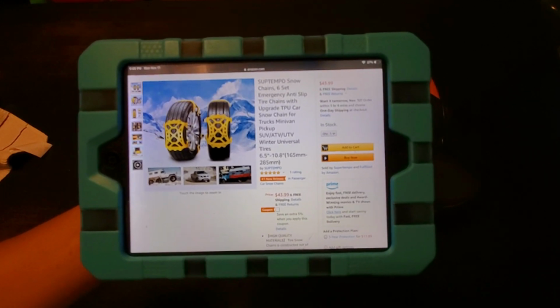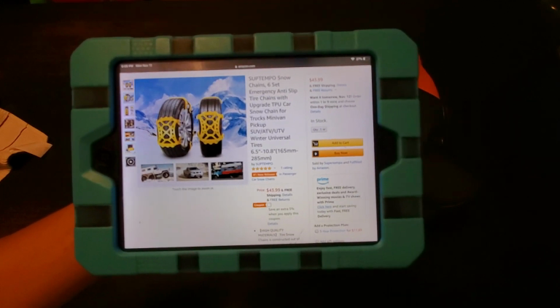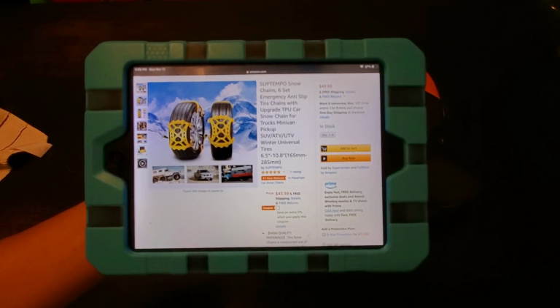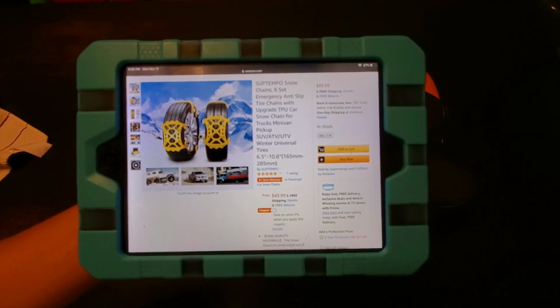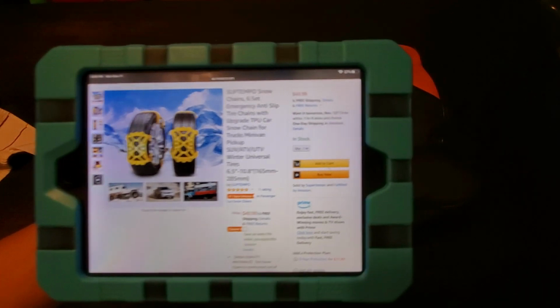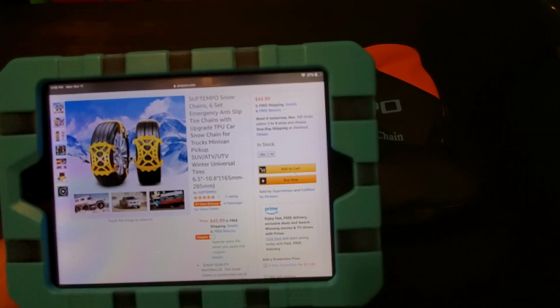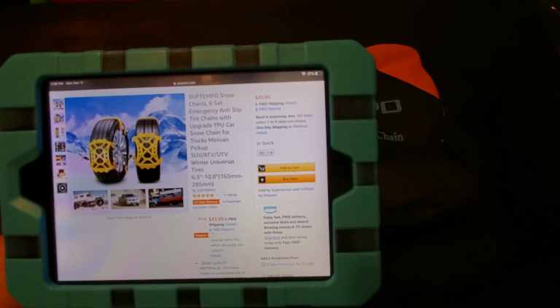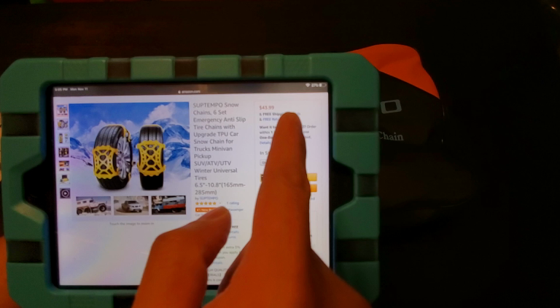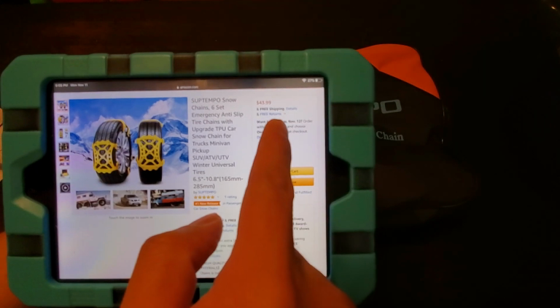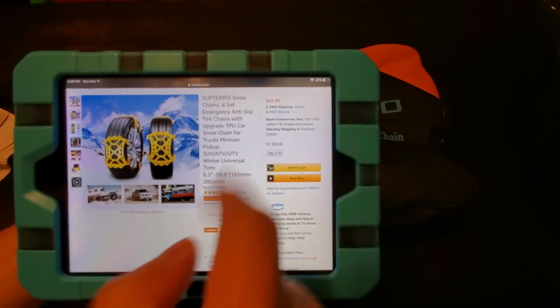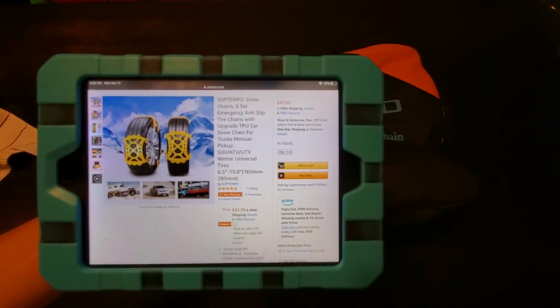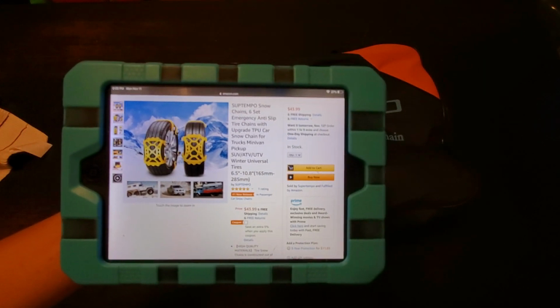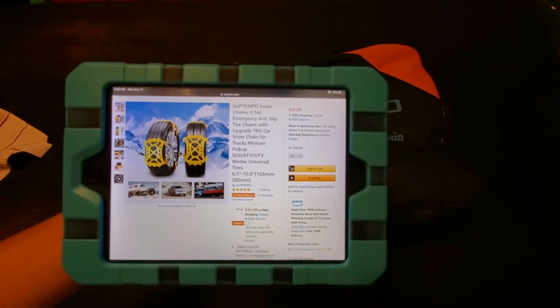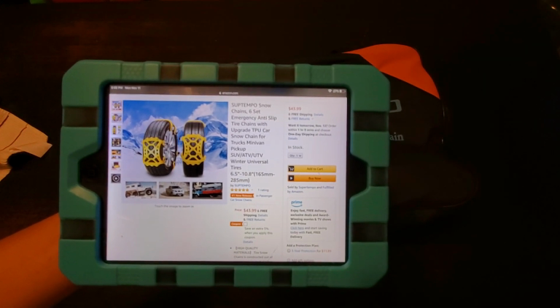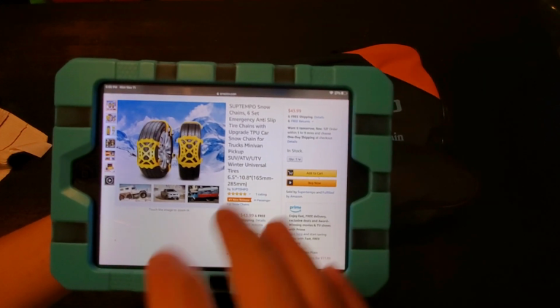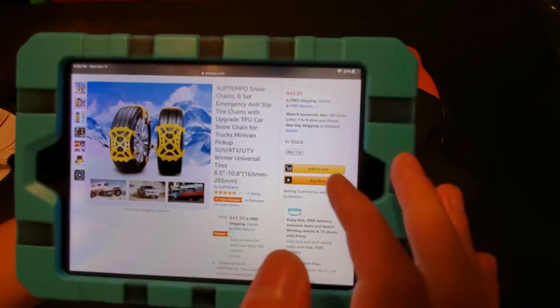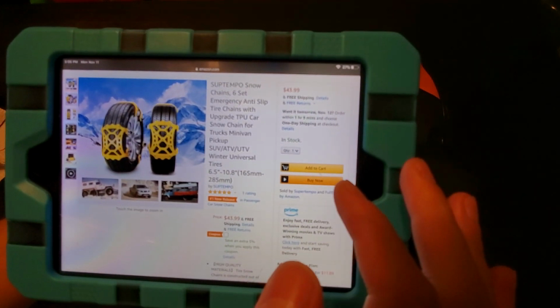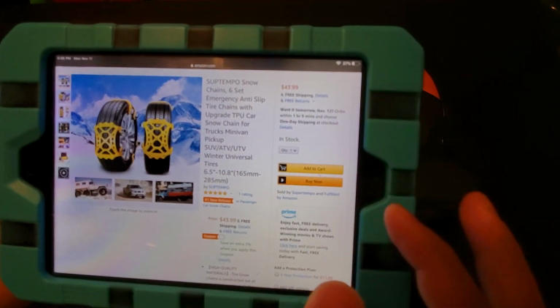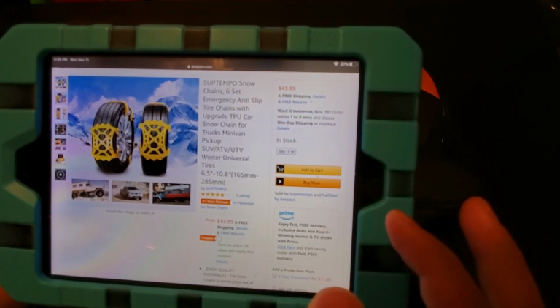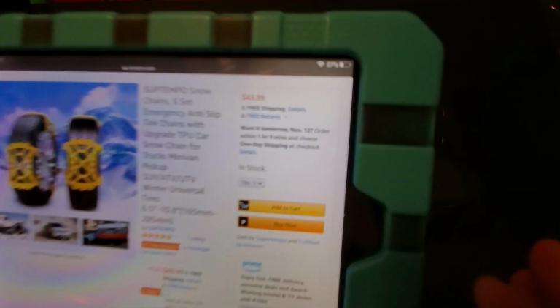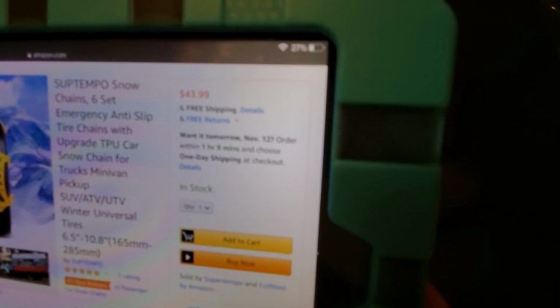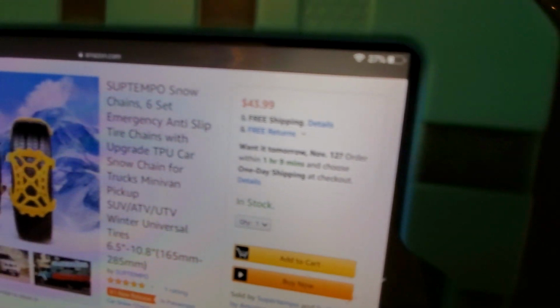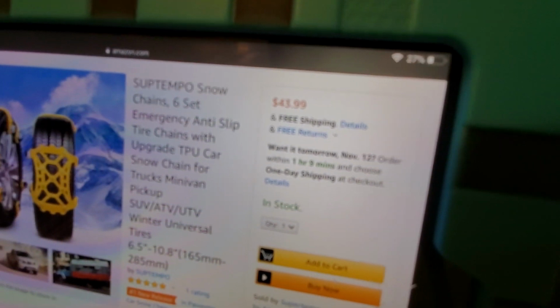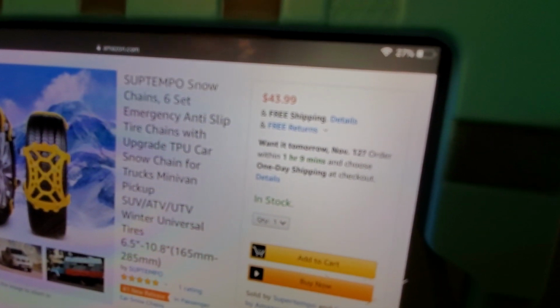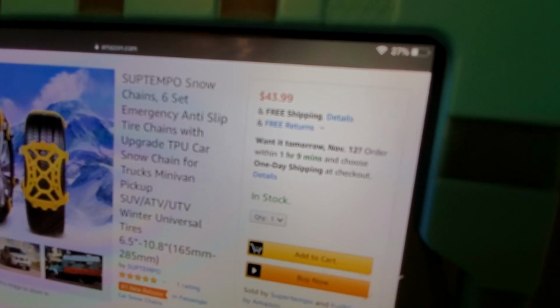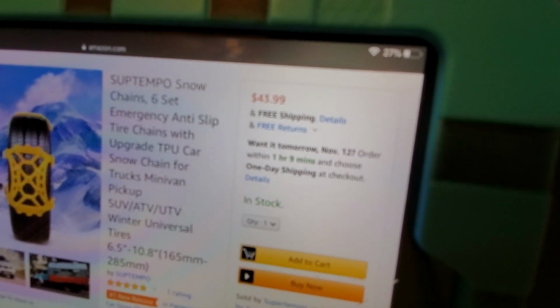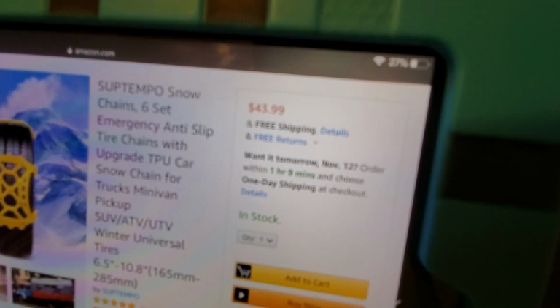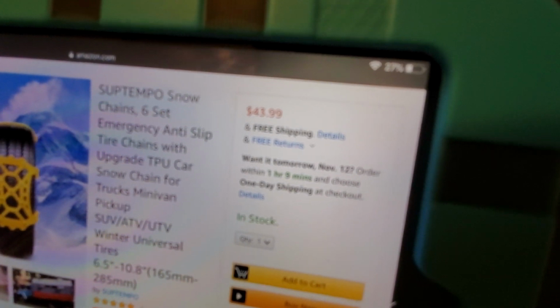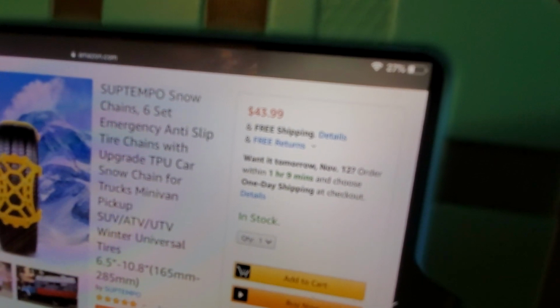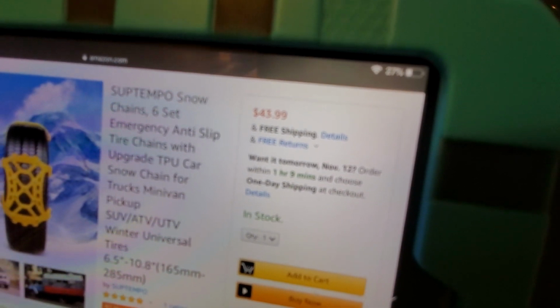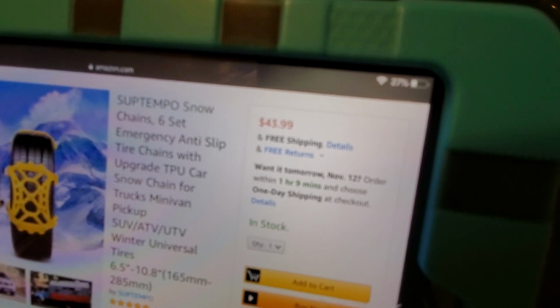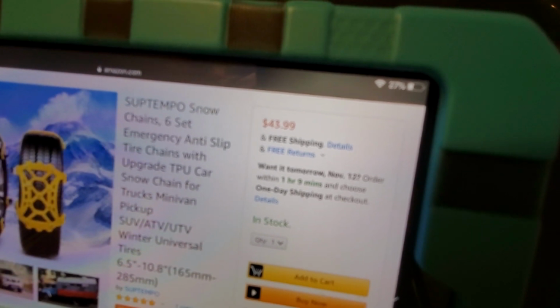And this one goes for $43.99 right there. I'm trying to see if you guys can see that — $43.99. It's a little blurry right now, sorry for that.